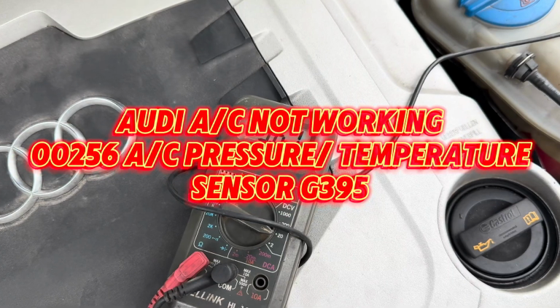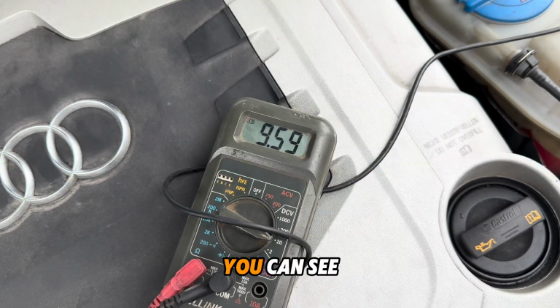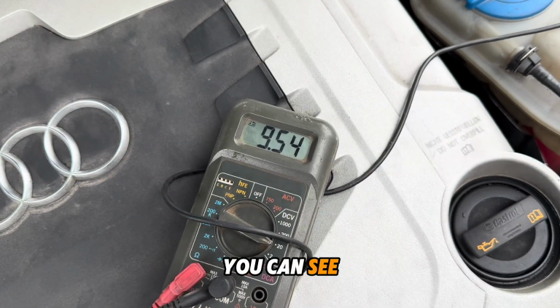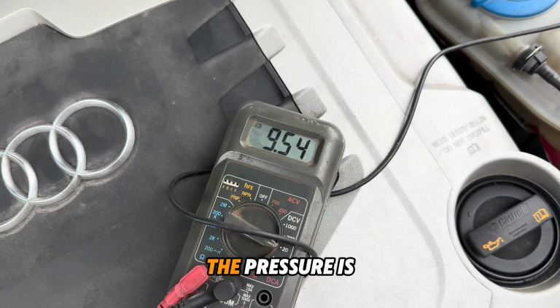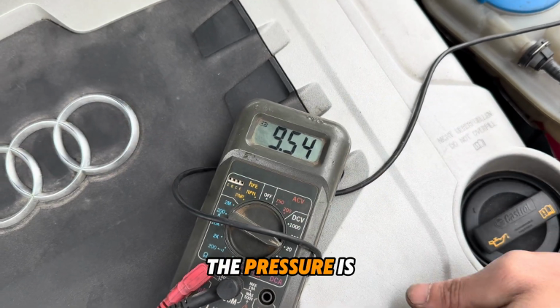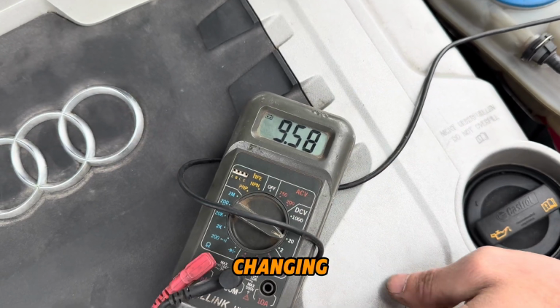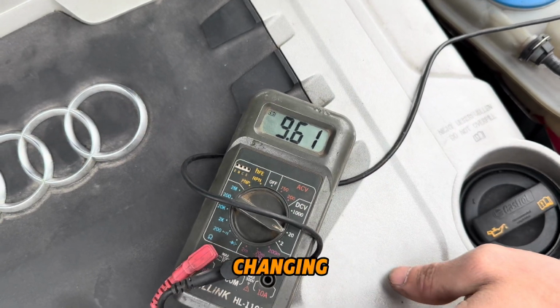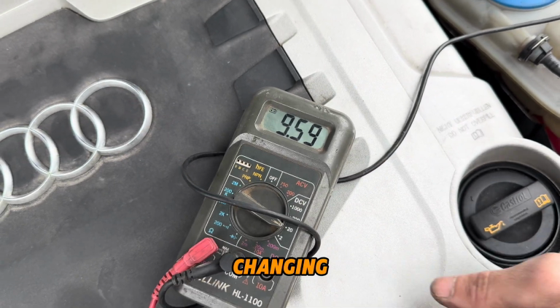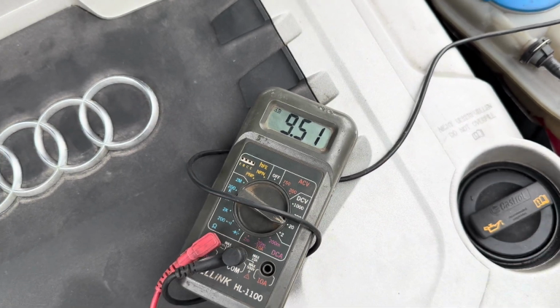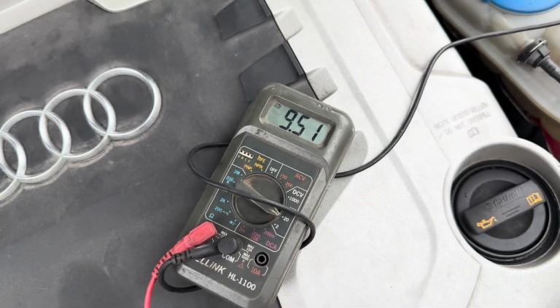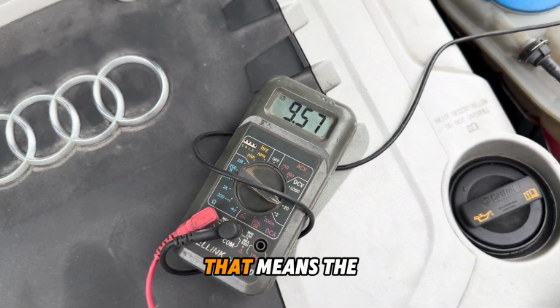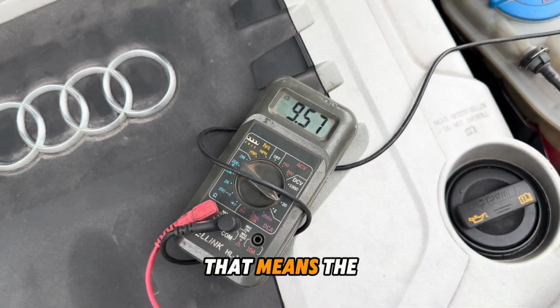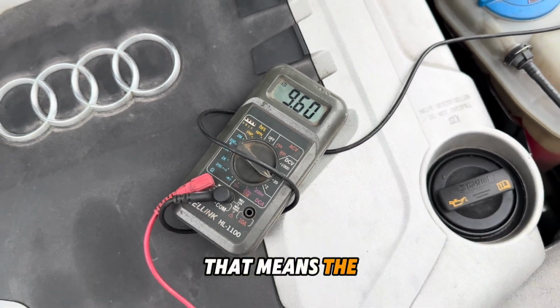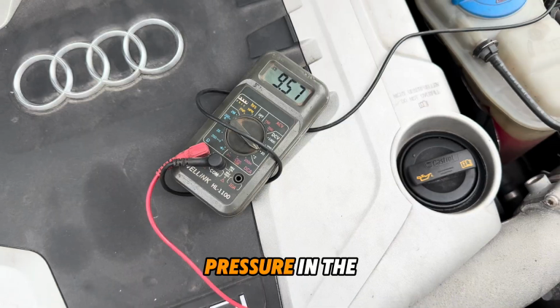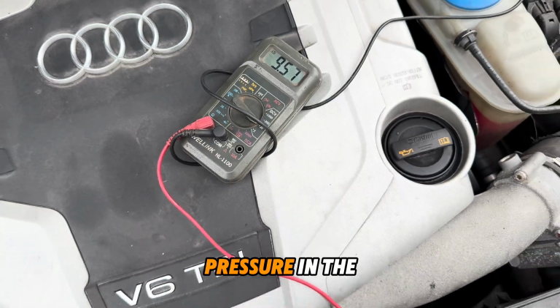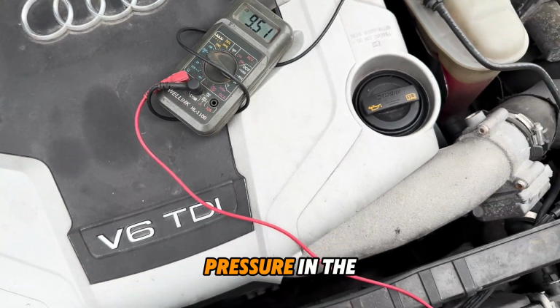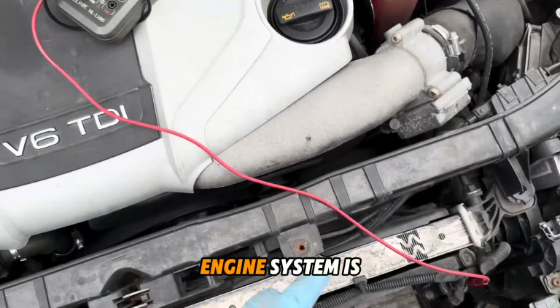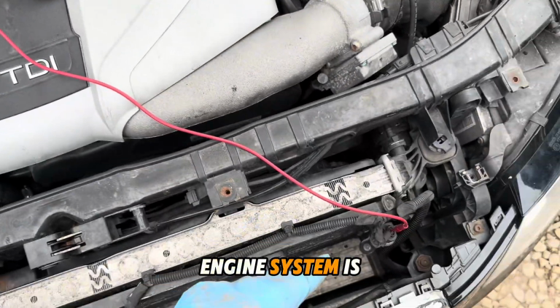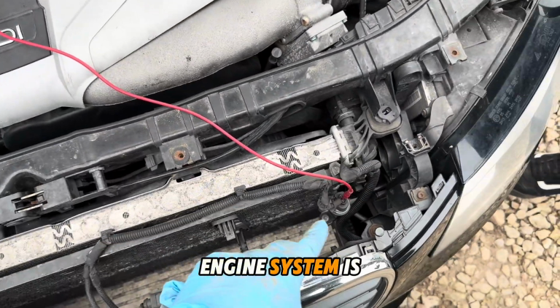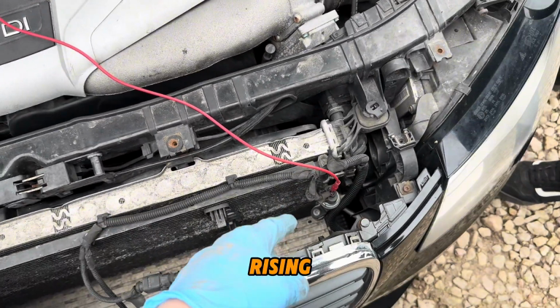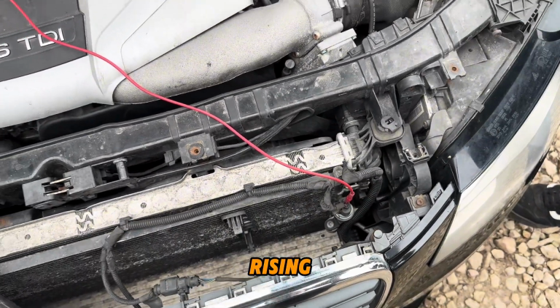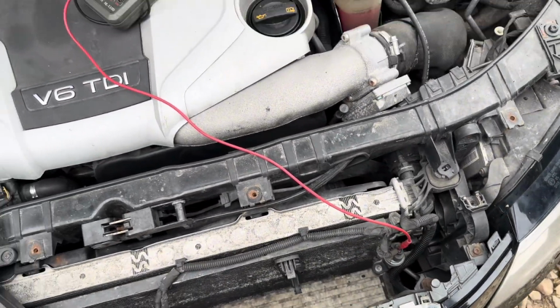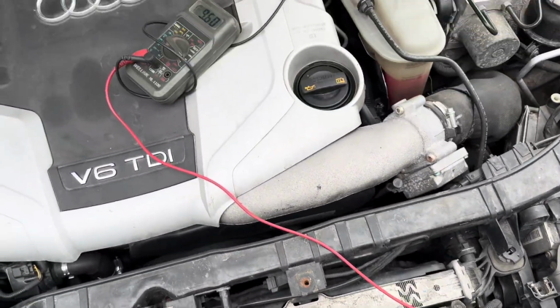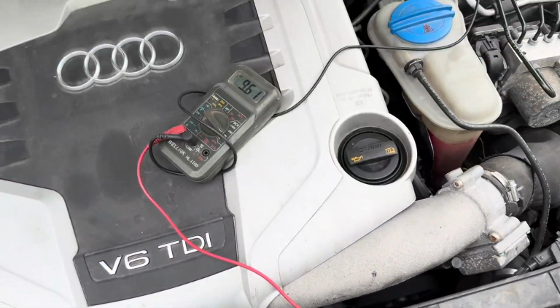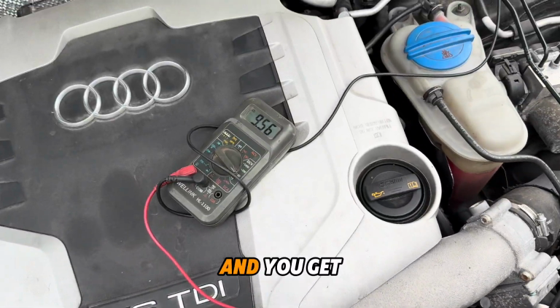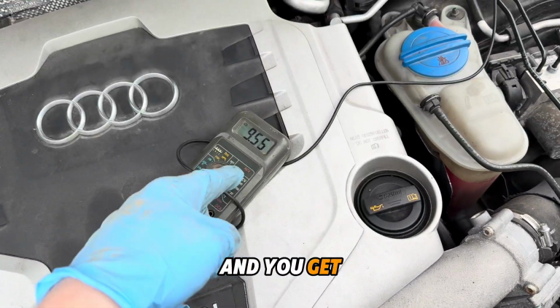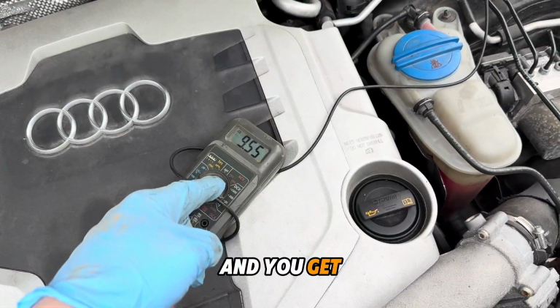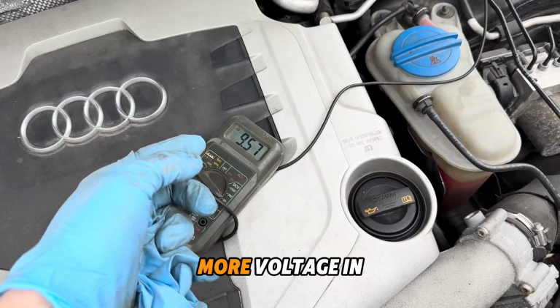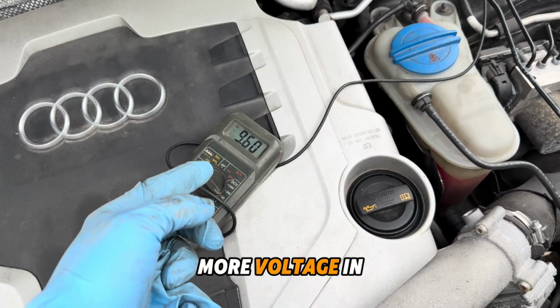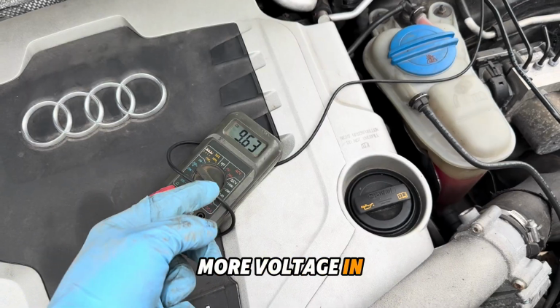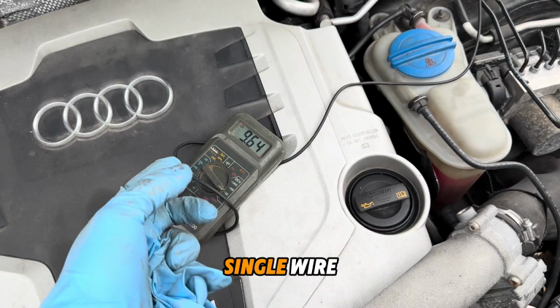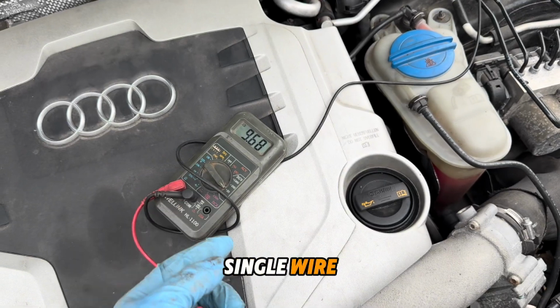You can see the pressure is changing. That means the pressure in the ANC system is rising and you get more voltage in the single wire.